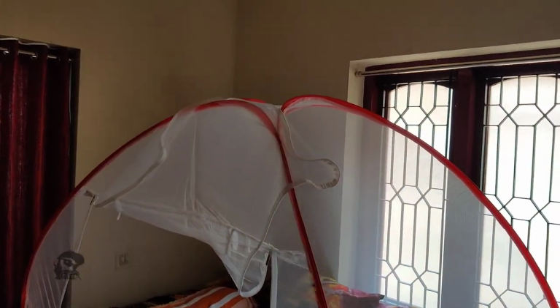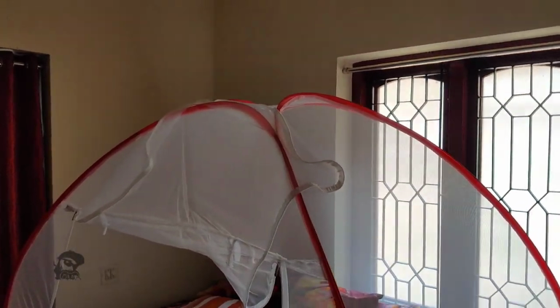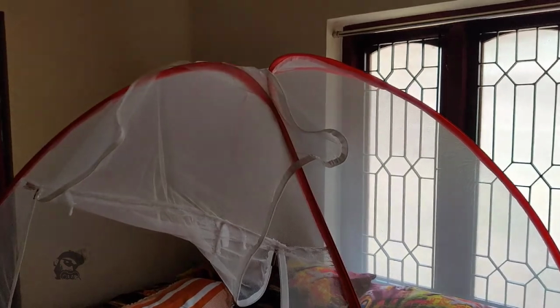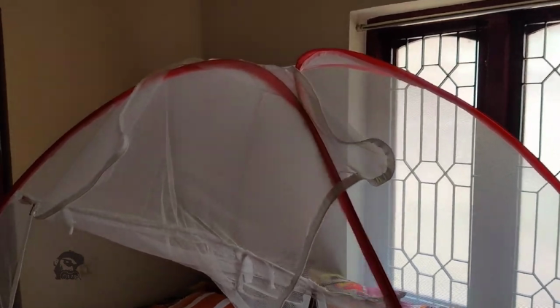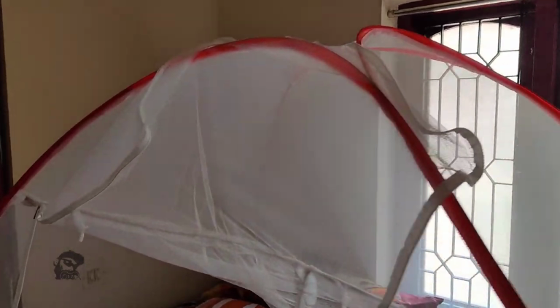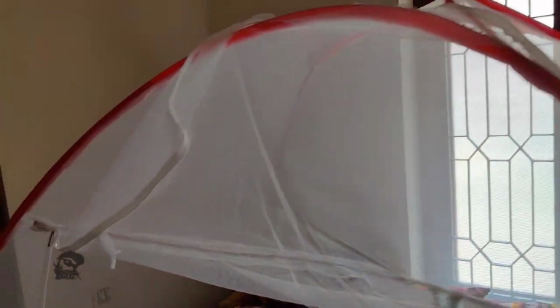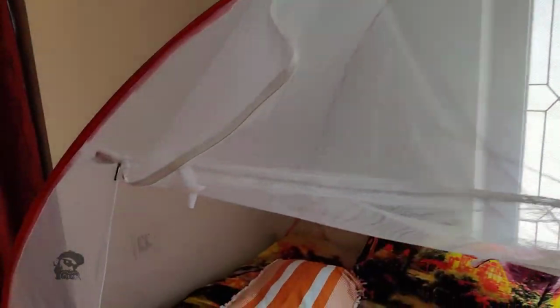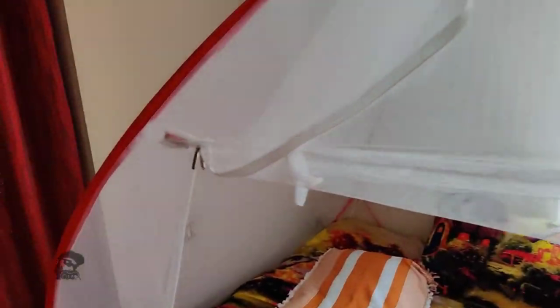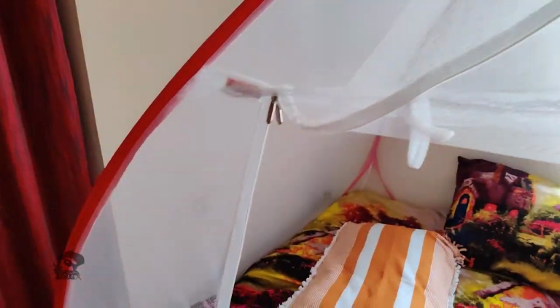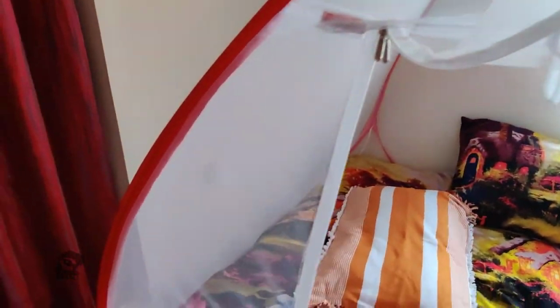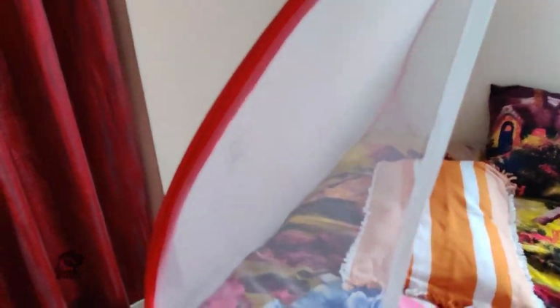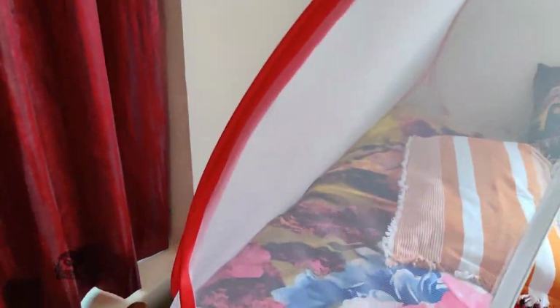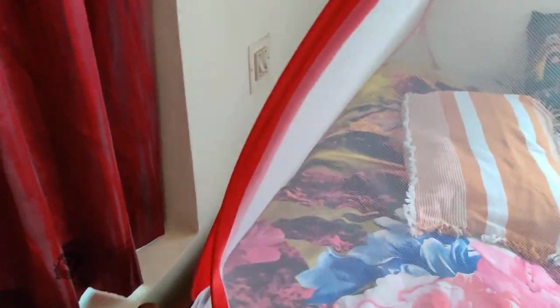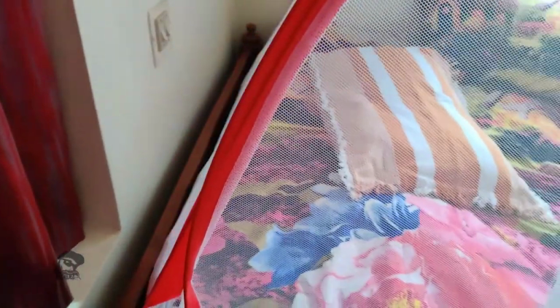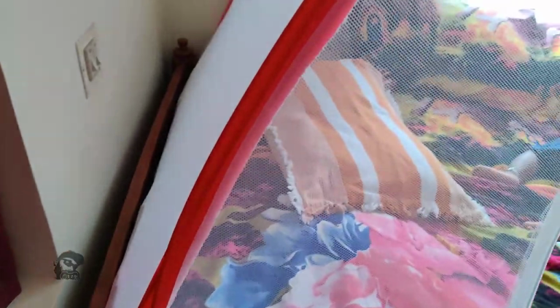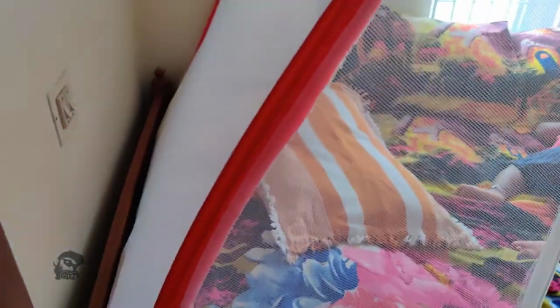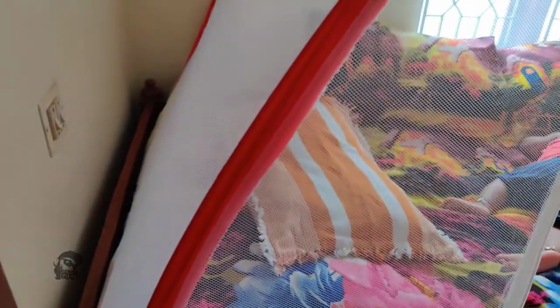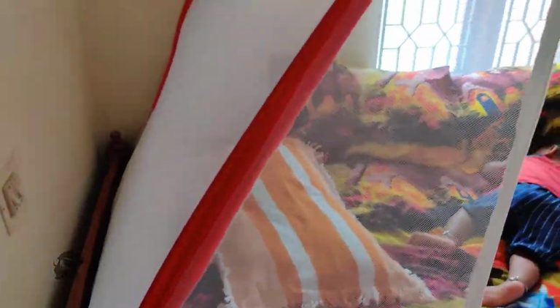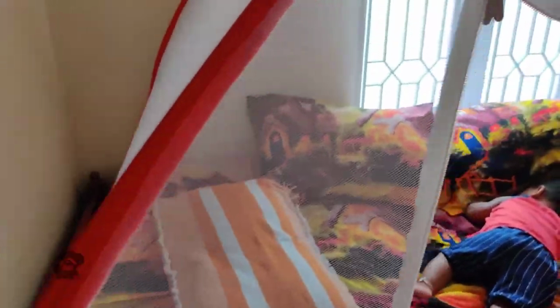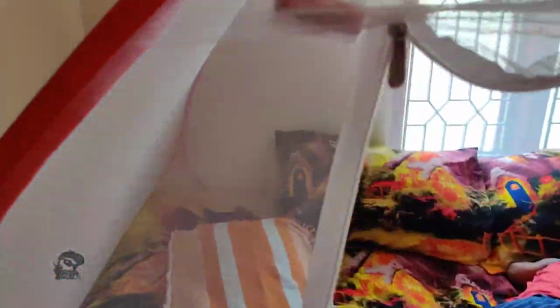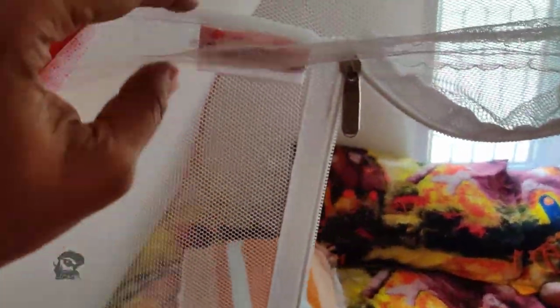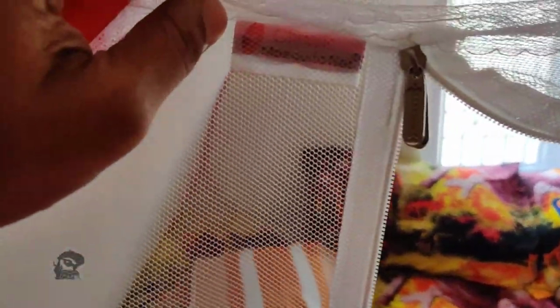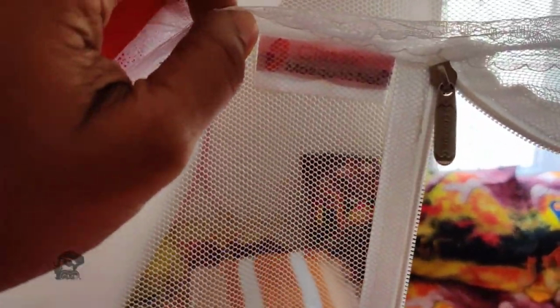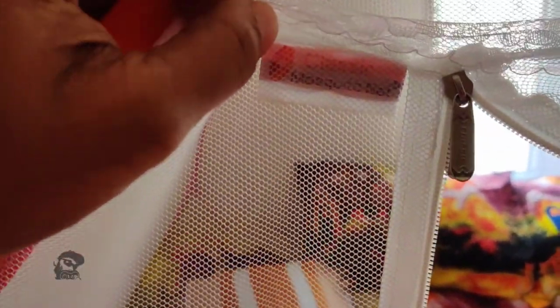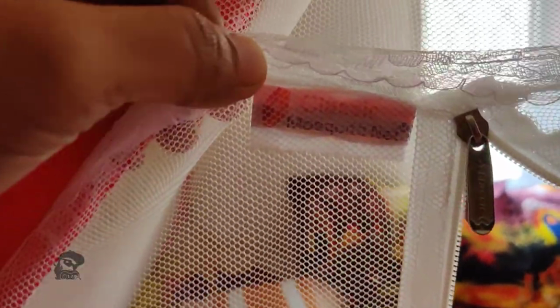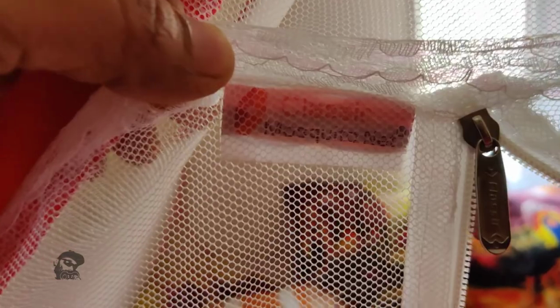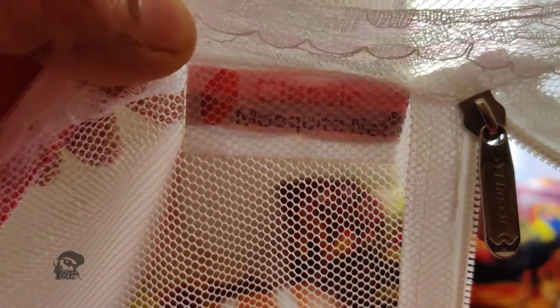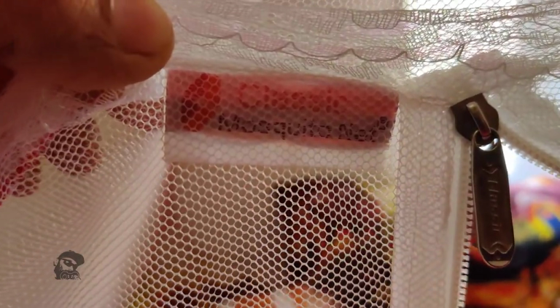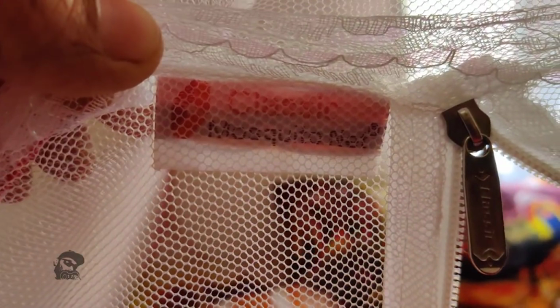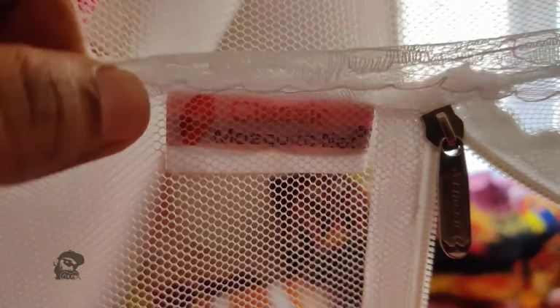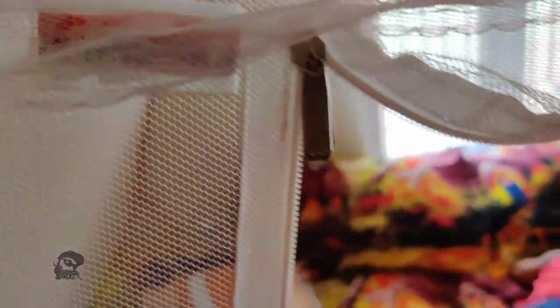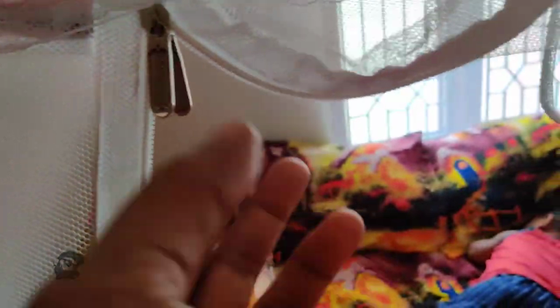Please note that this is the single bed sized one — king and queen sized options are also available. It comes with a zipper that can be operated from both sides.